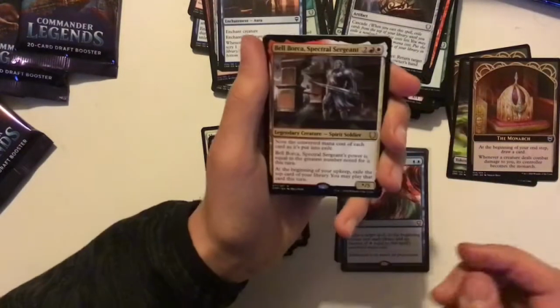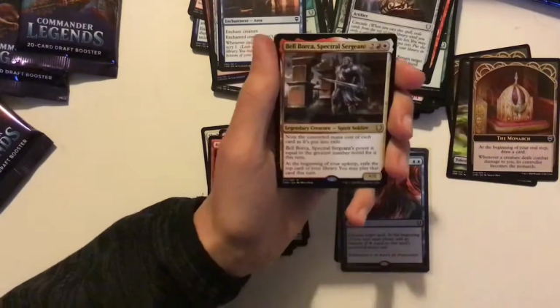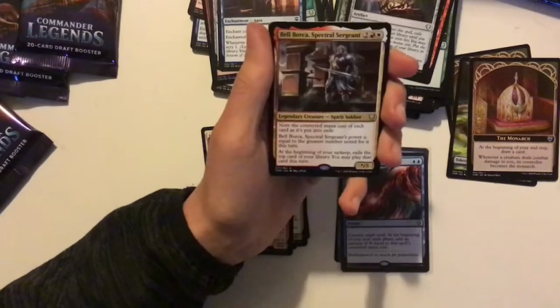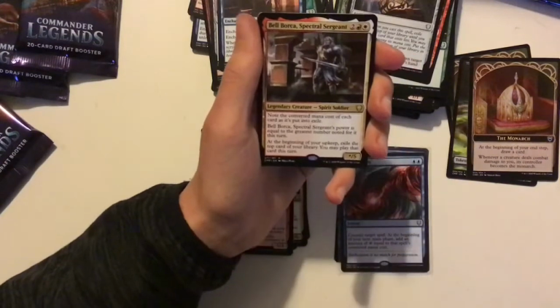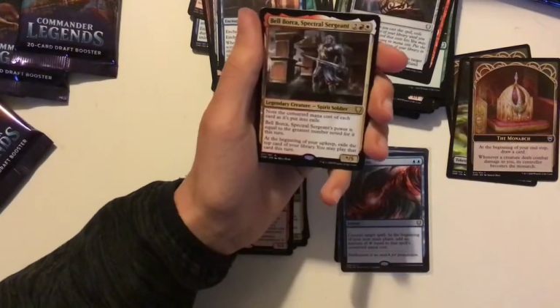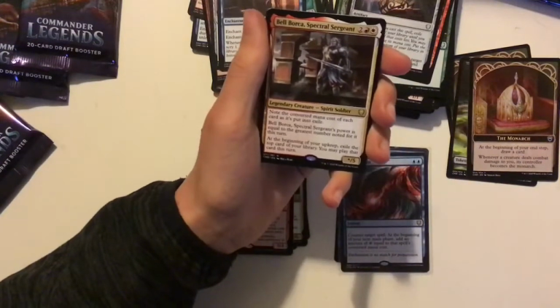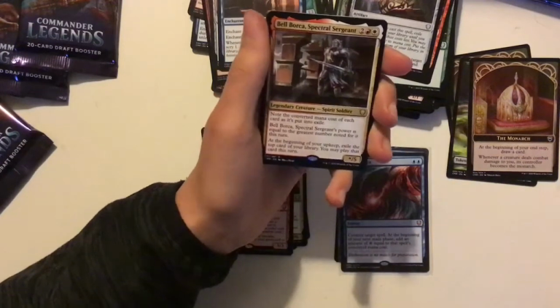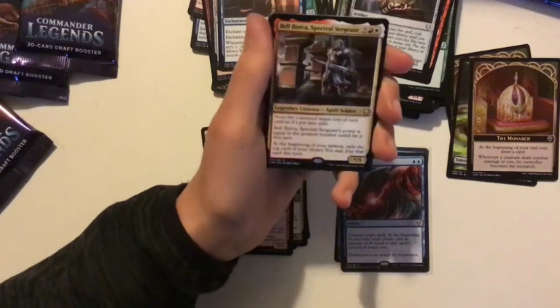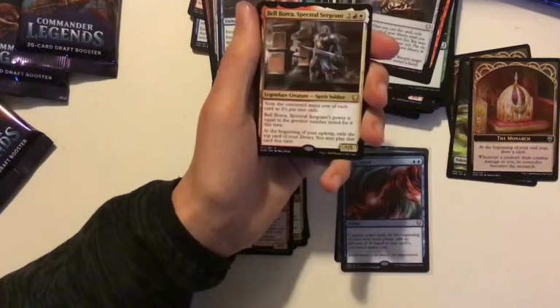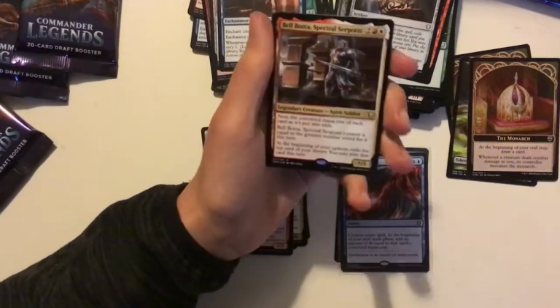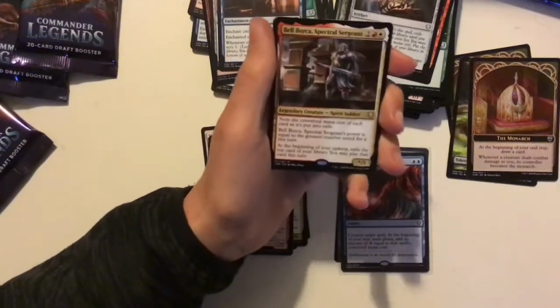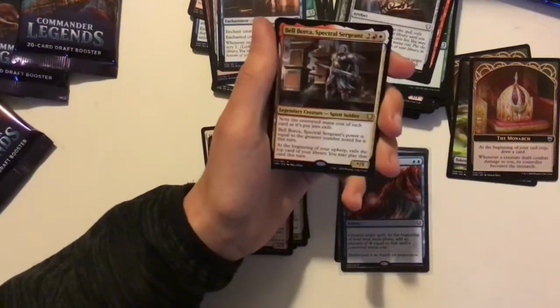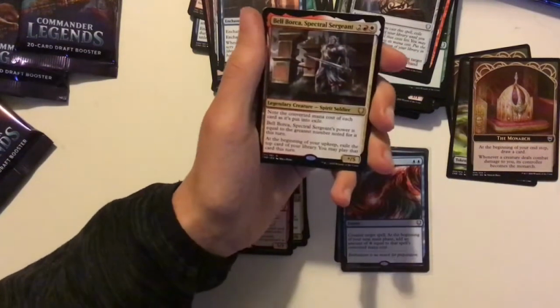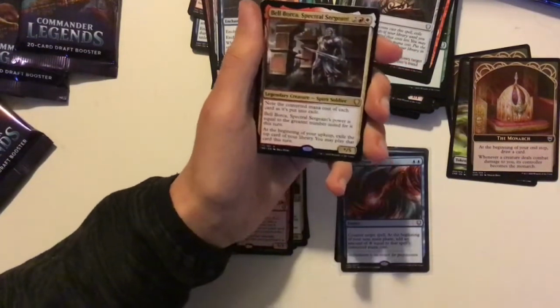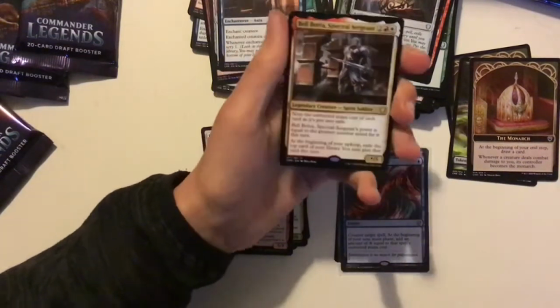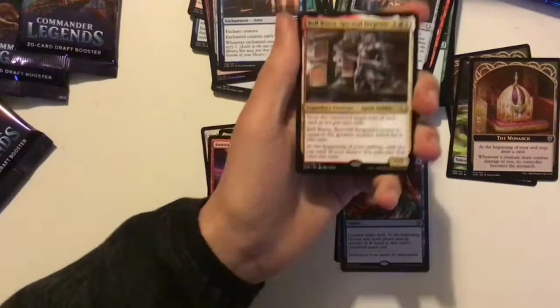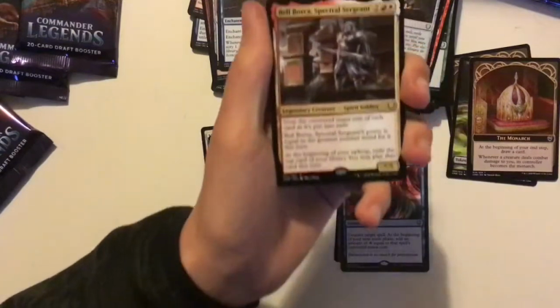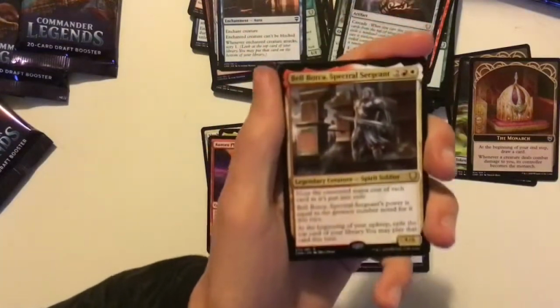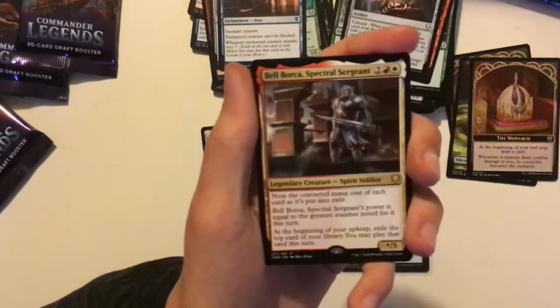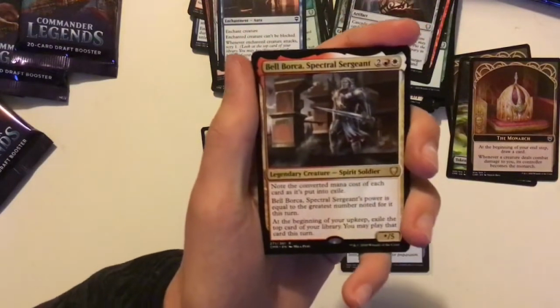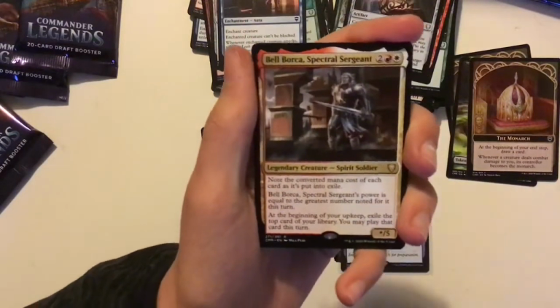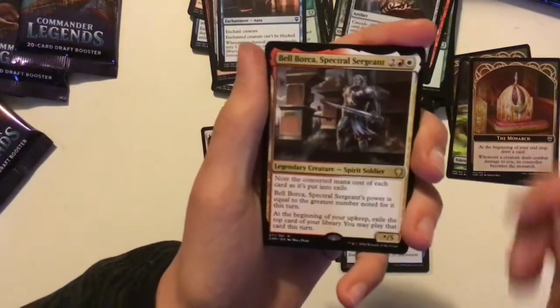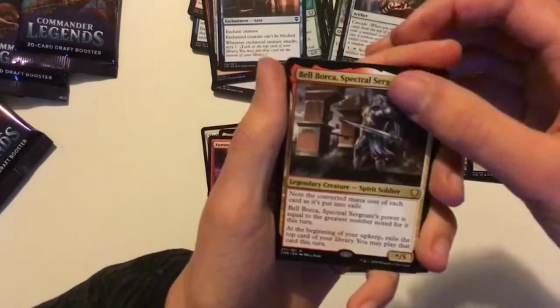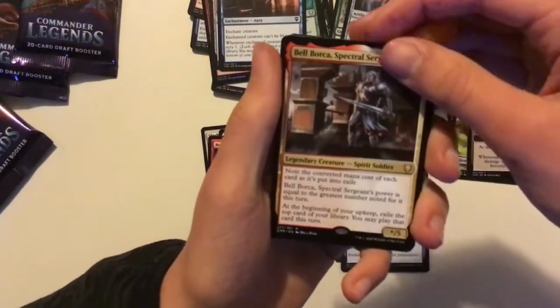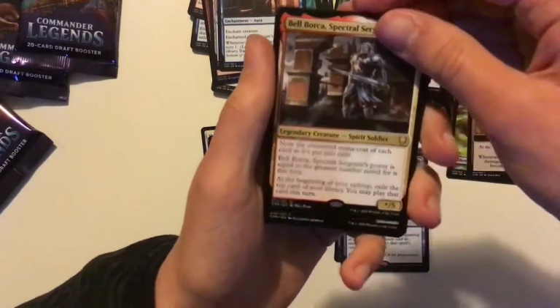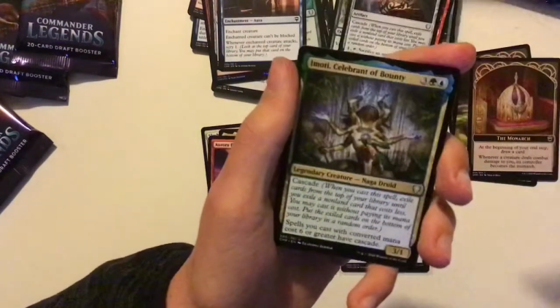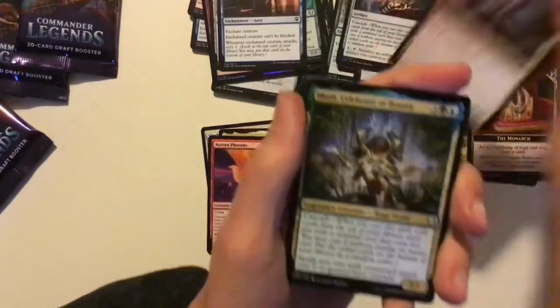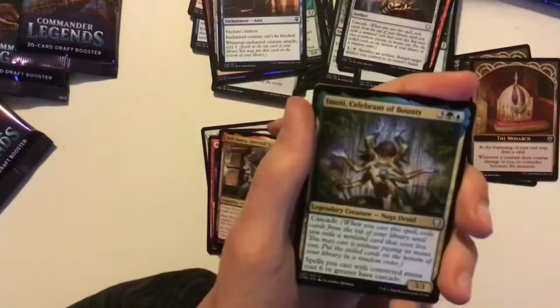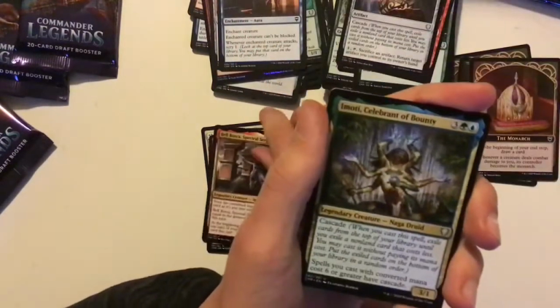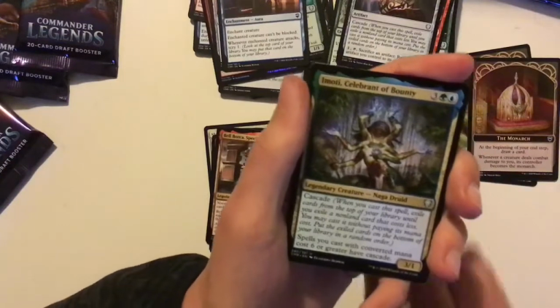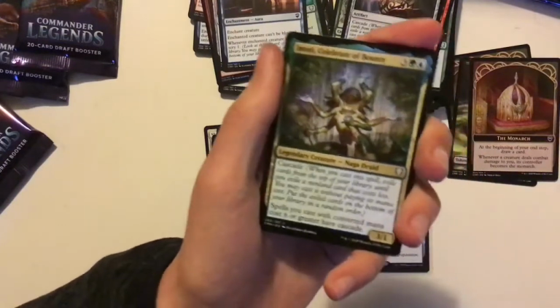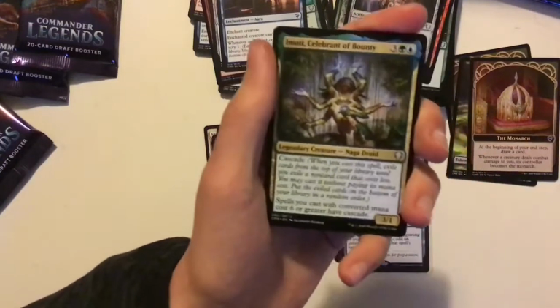Bell Borca, Spectral Sergeant — basically a card-draw engine in Boros. Quite an interesting commander, though quite boring — just generic value. And a Moraug, Fury of Akoum with Cascade, which gives all your cards of CMC six or greater Cascade. Very good there.